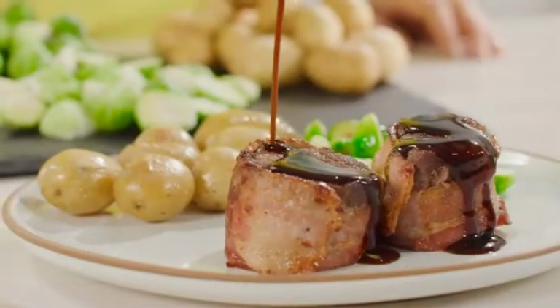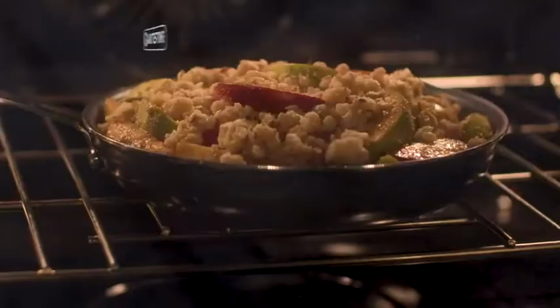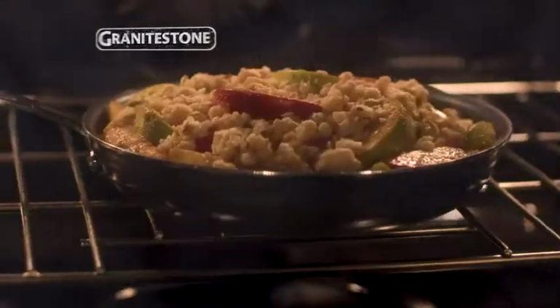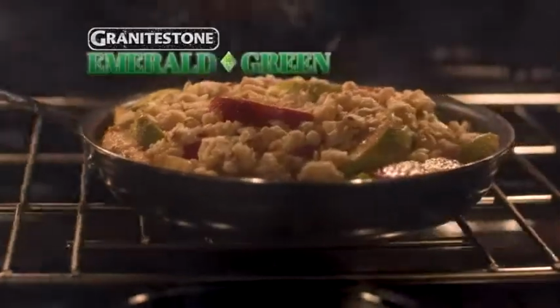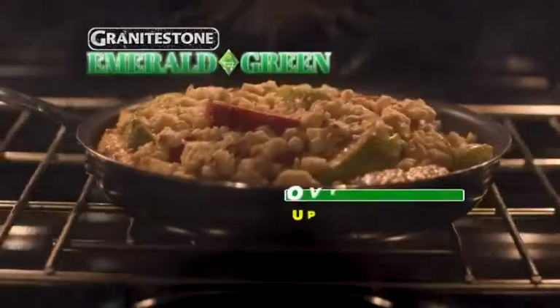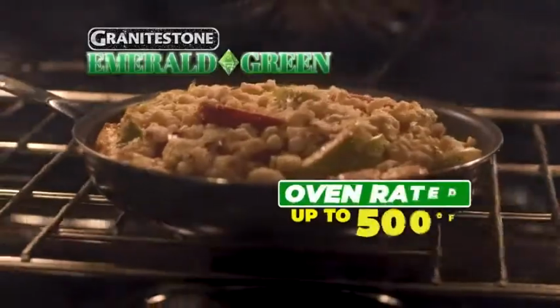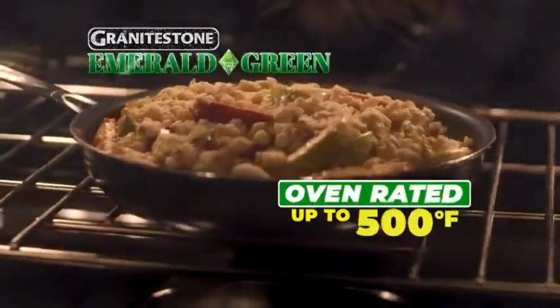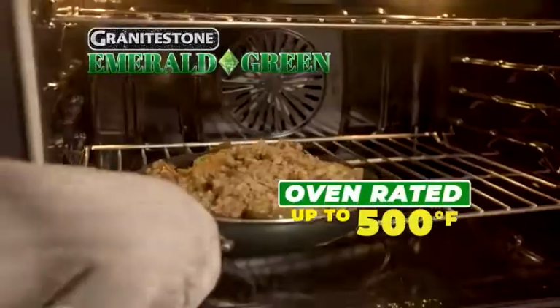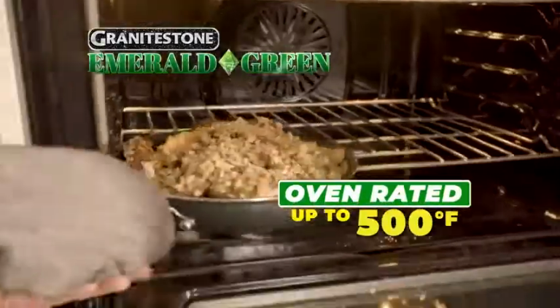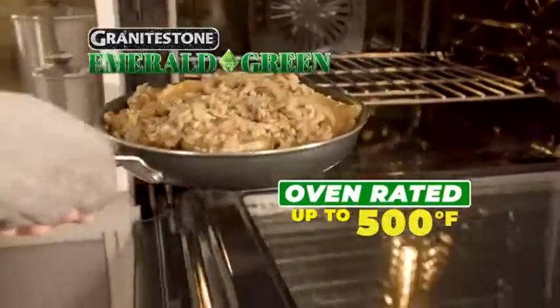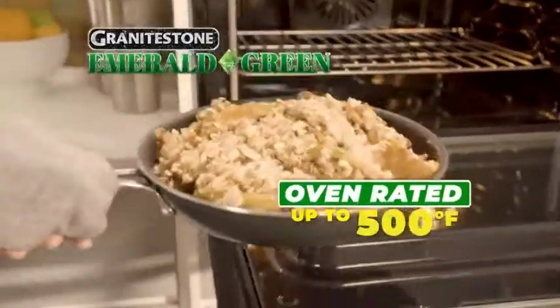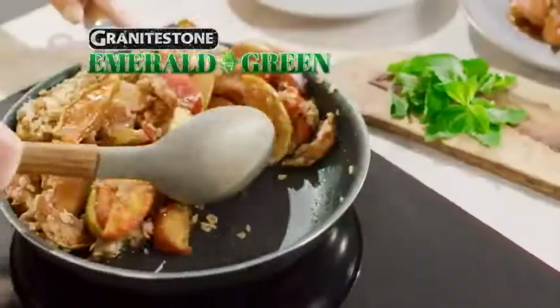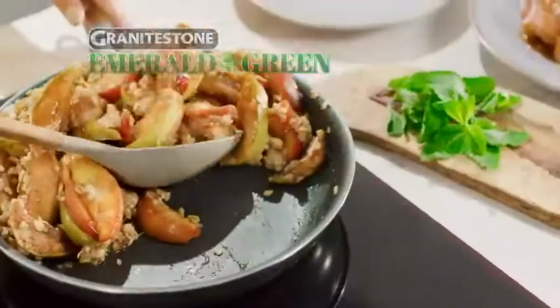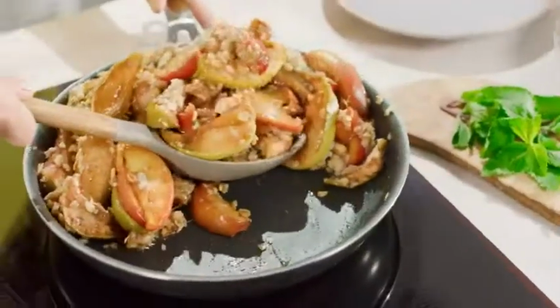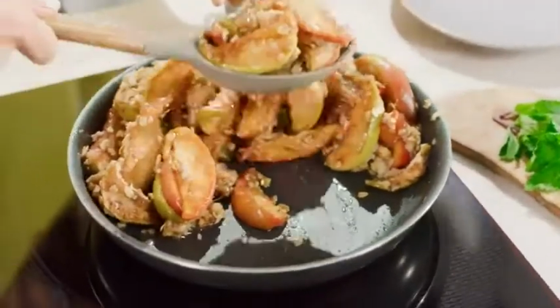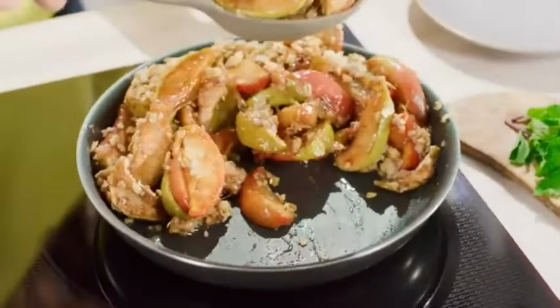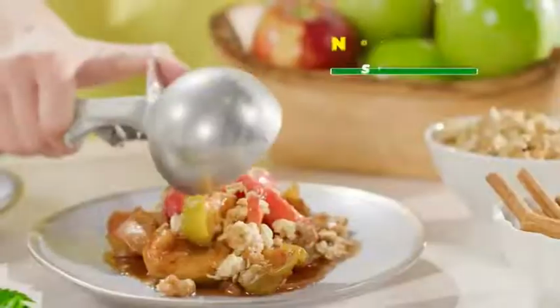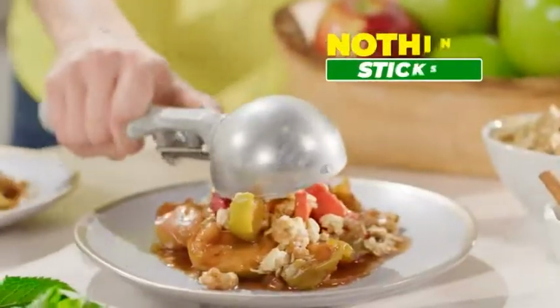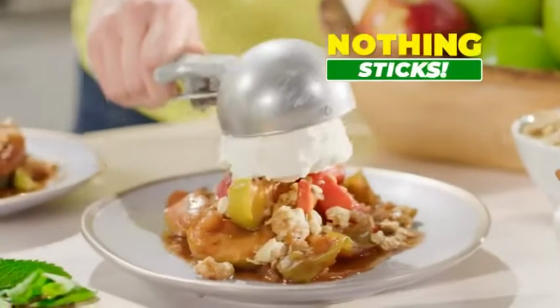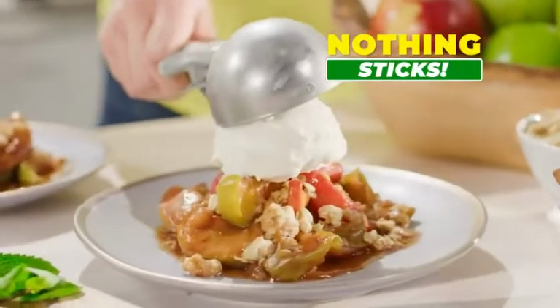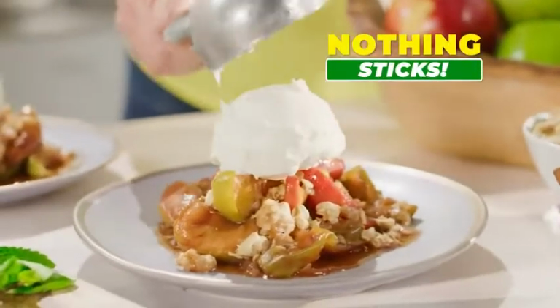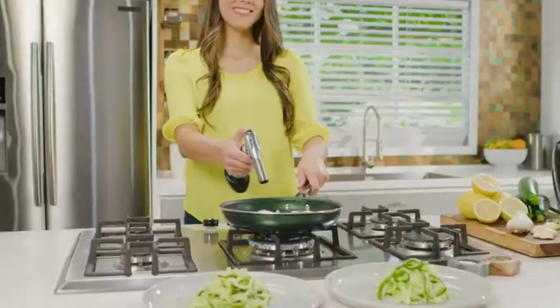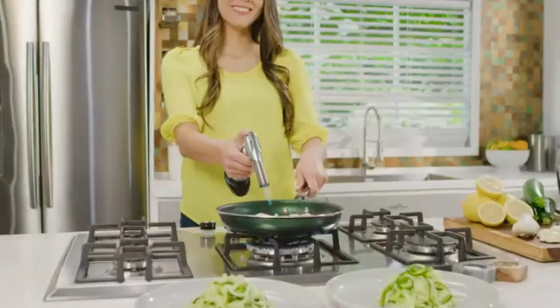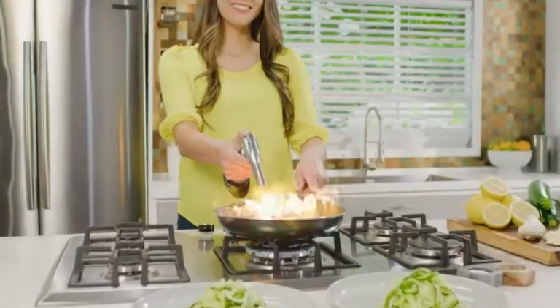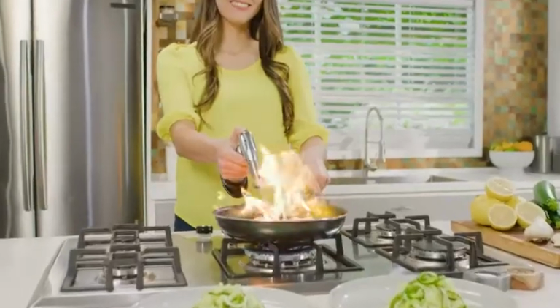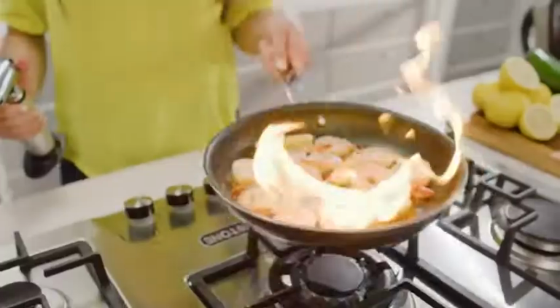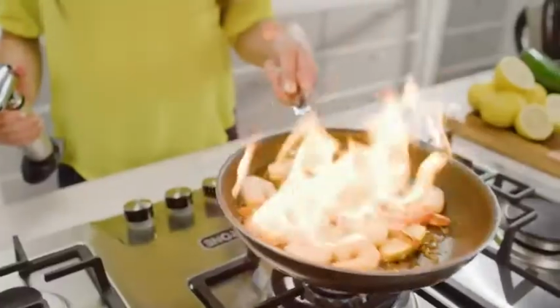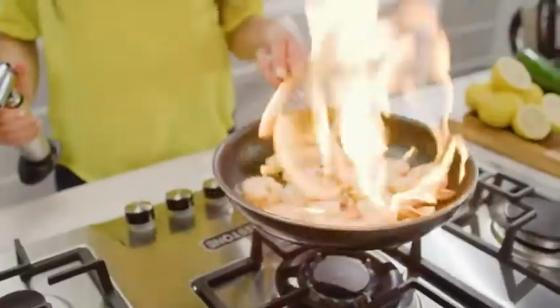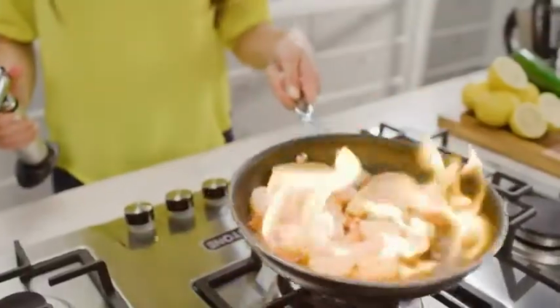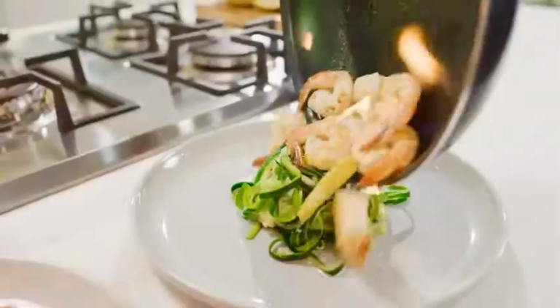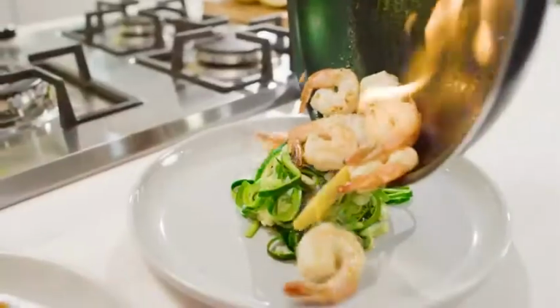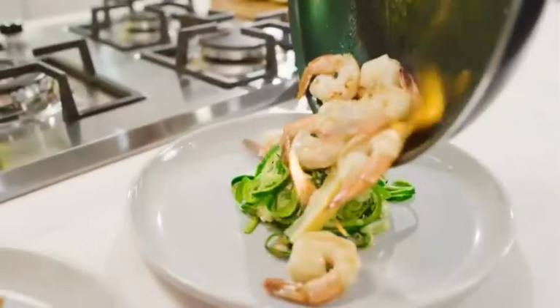Granite Stone Emerald Green is oven-rated to 500 degrees to speed-bake this apple crumble, and nothing sticks. It's tough enough to blowtorch-cook jumbo shrimp without the scorch.